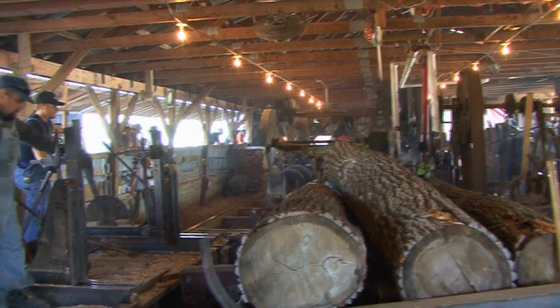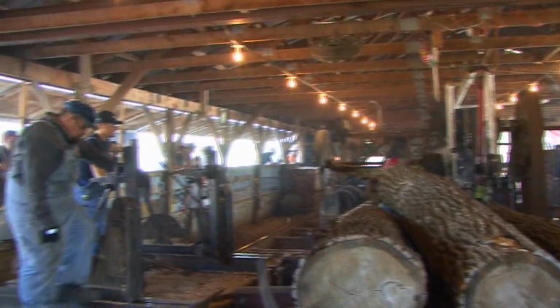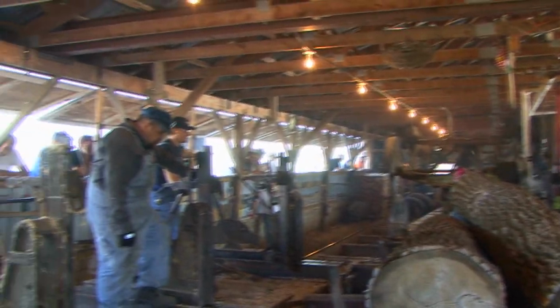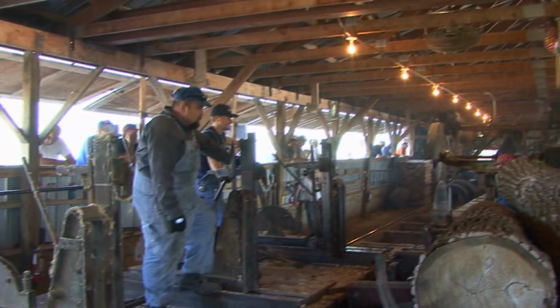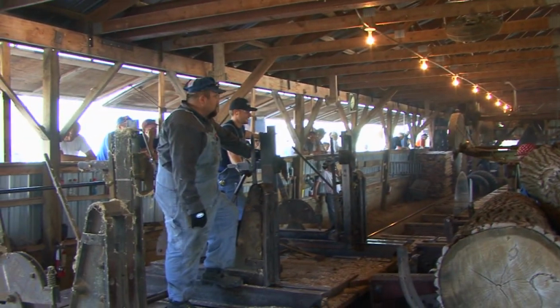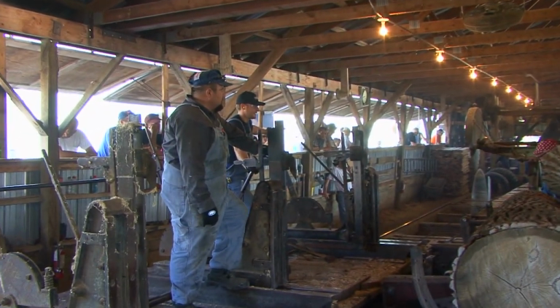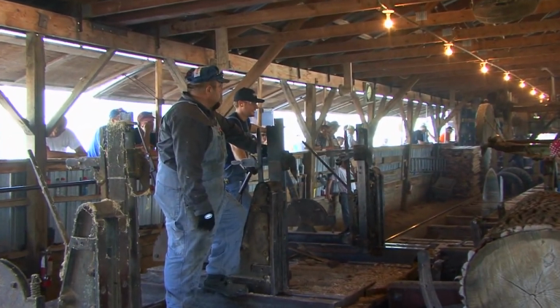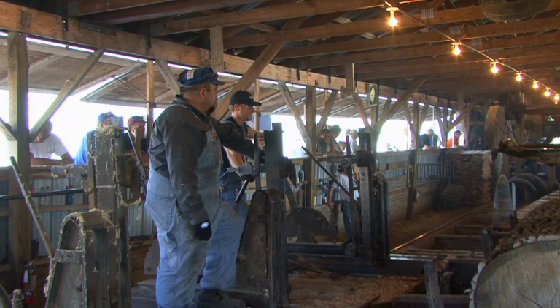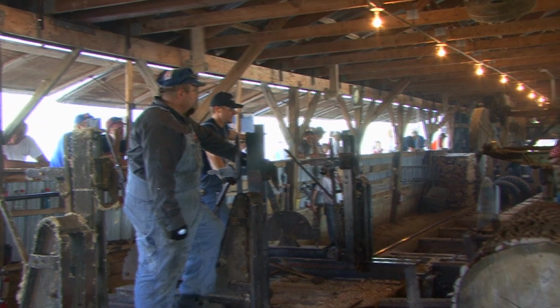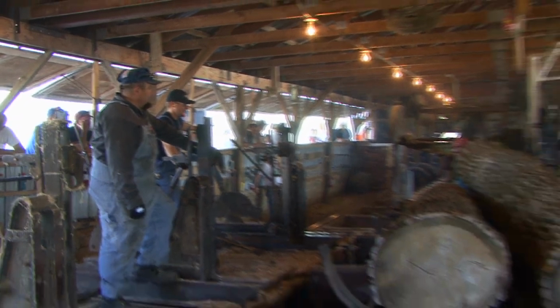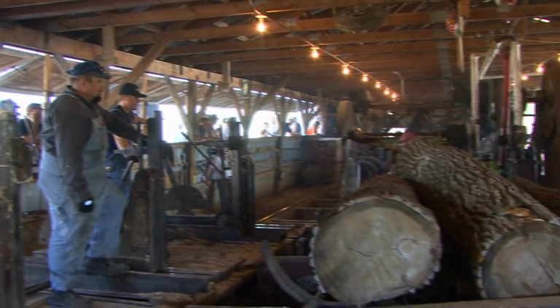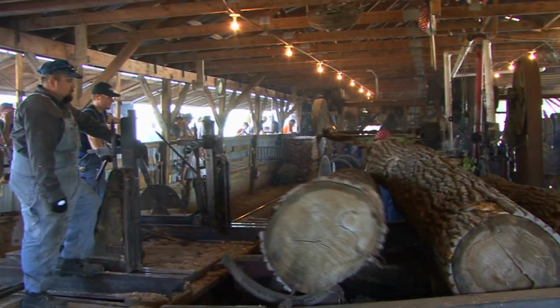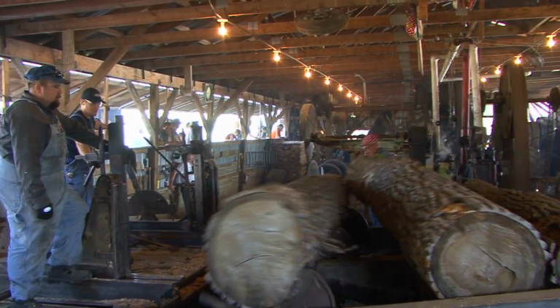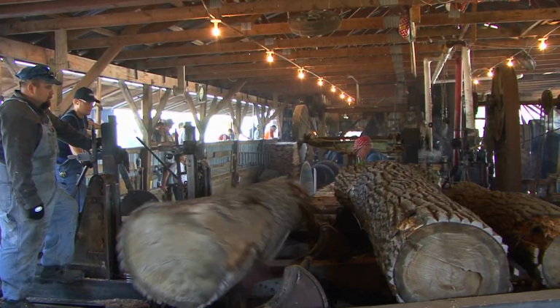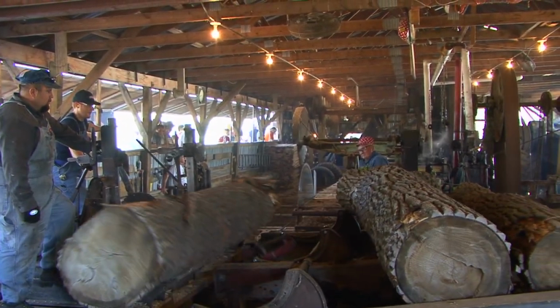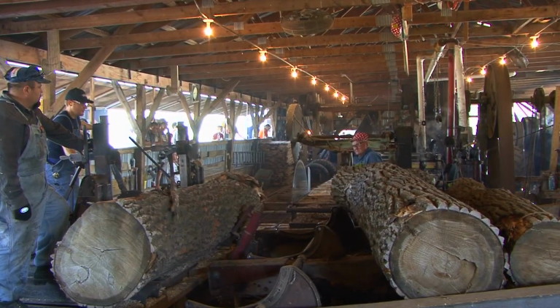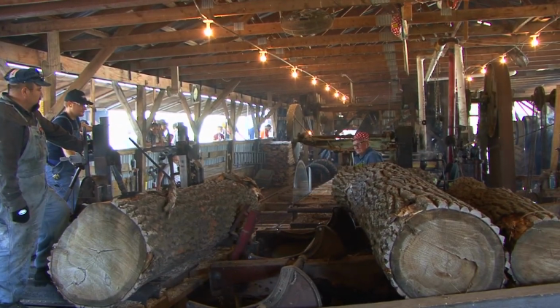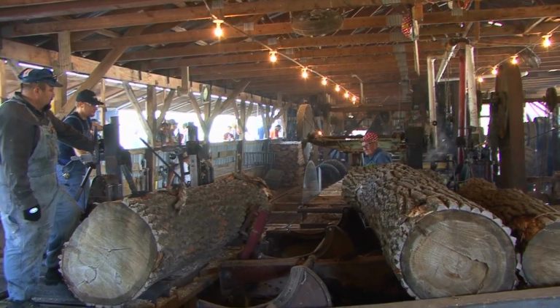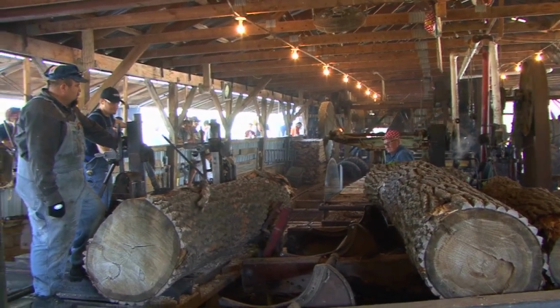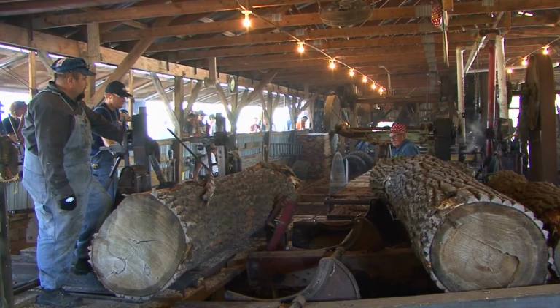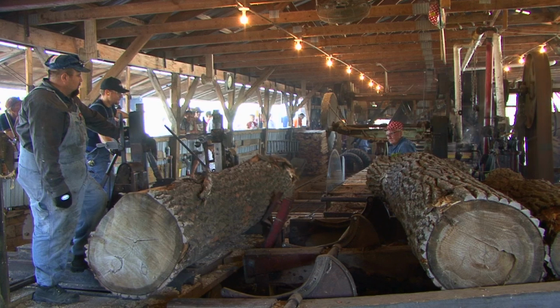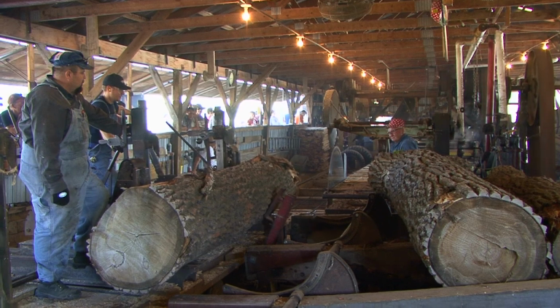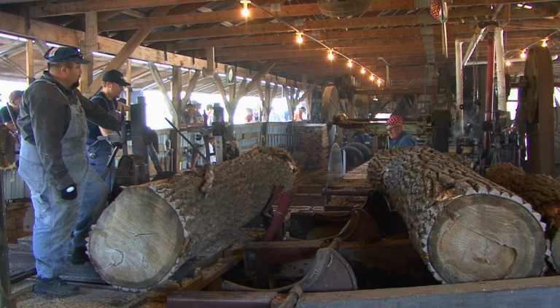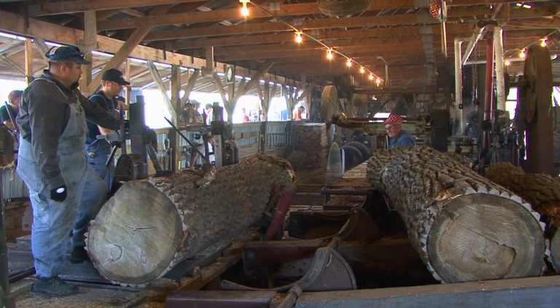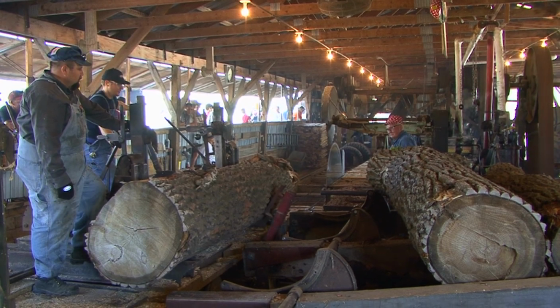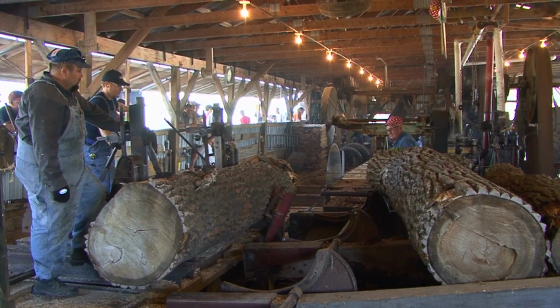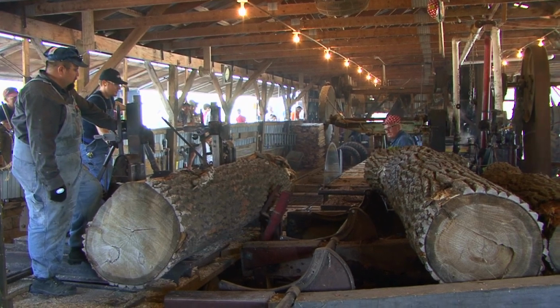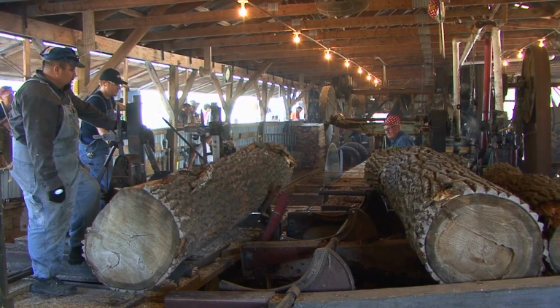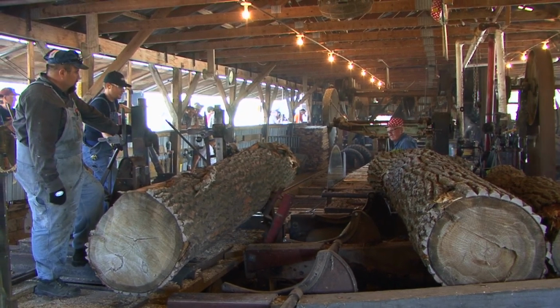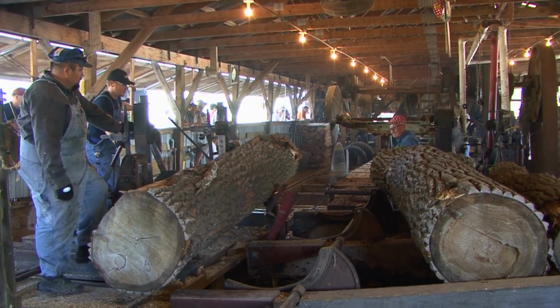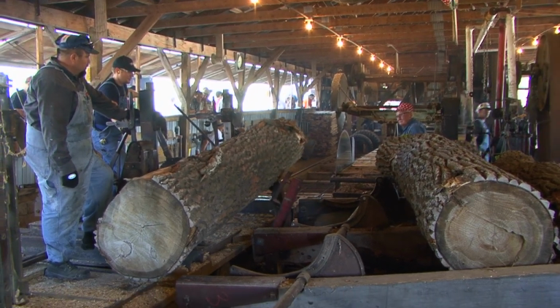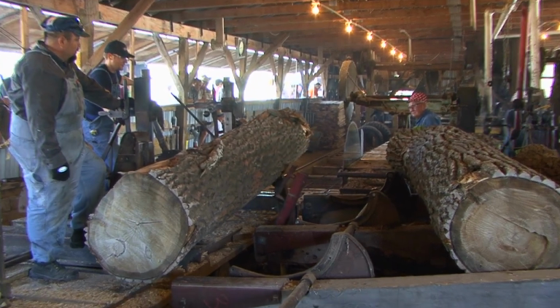The carriage is powered by a steam engine, which is able to be quickly reversed, moving the carriage back and forth by way of the steel cable. The mill also has hydraulics that can aid in moving the logs into place, which can weigh up to 3 tons.